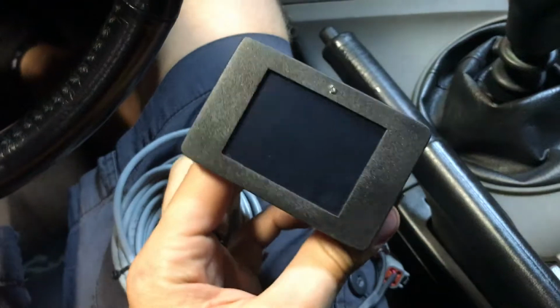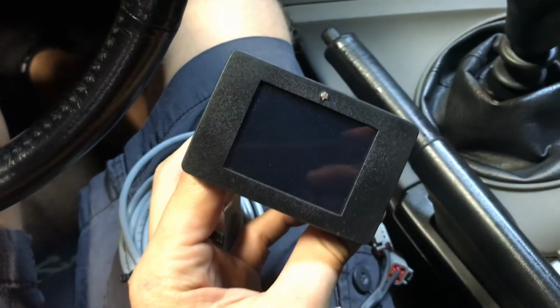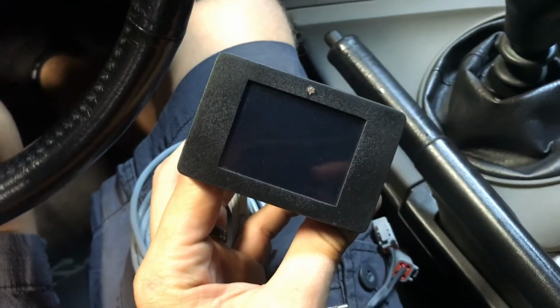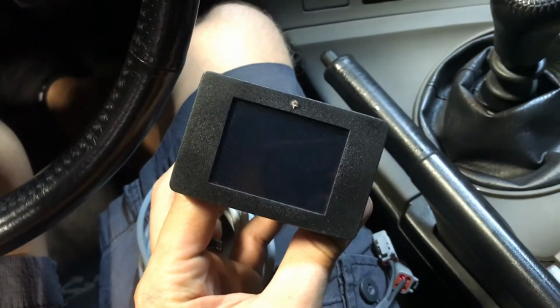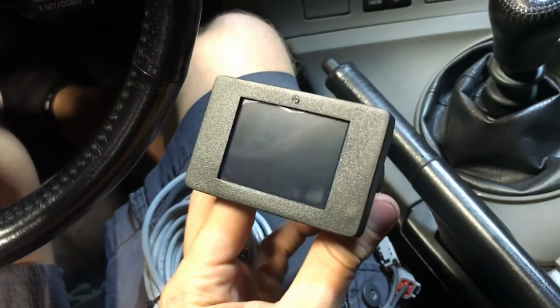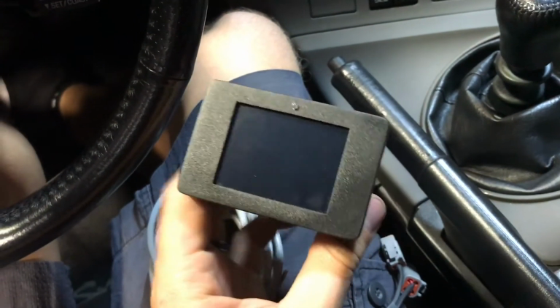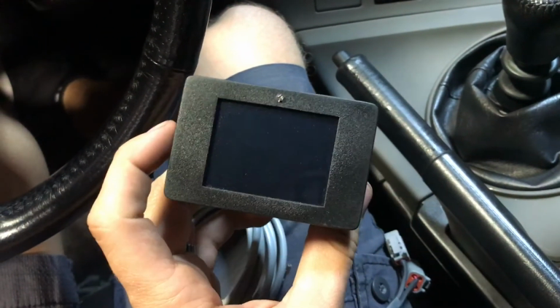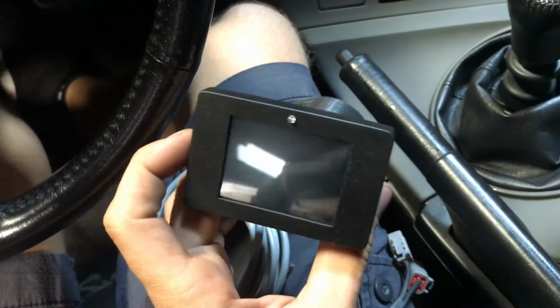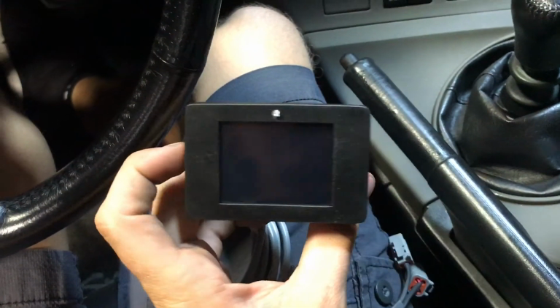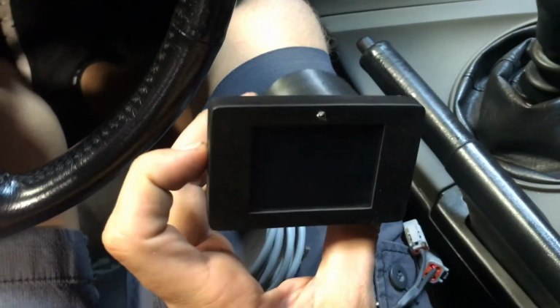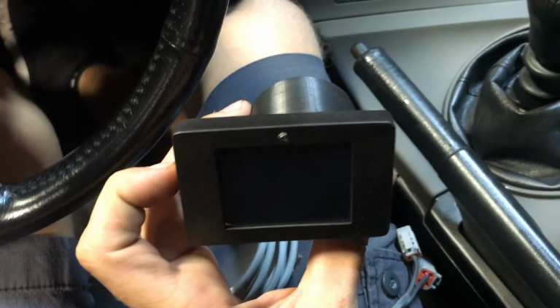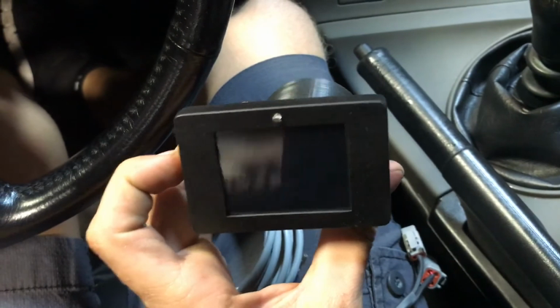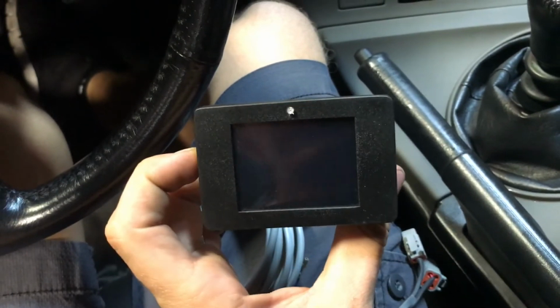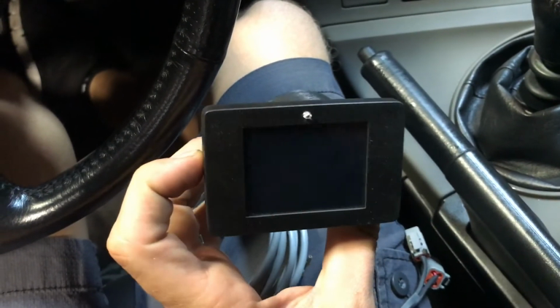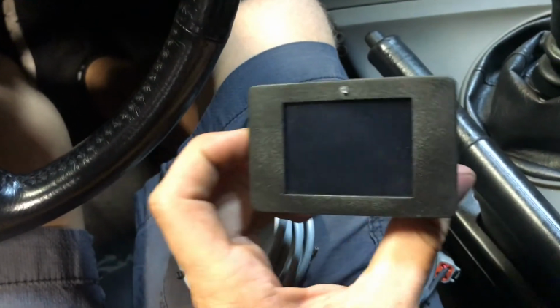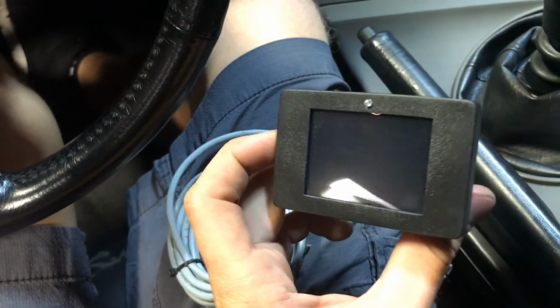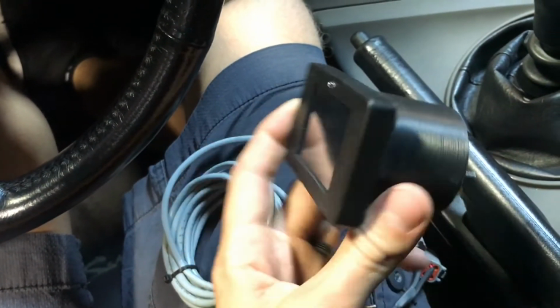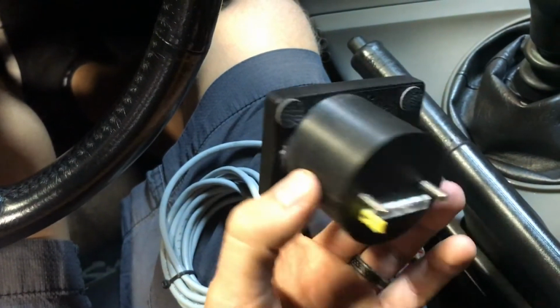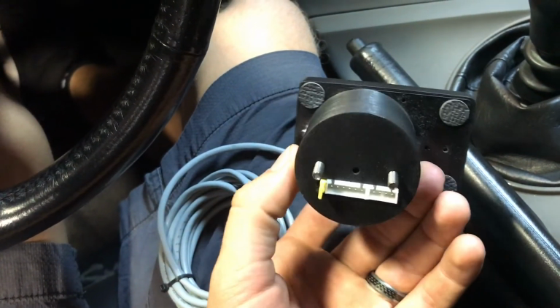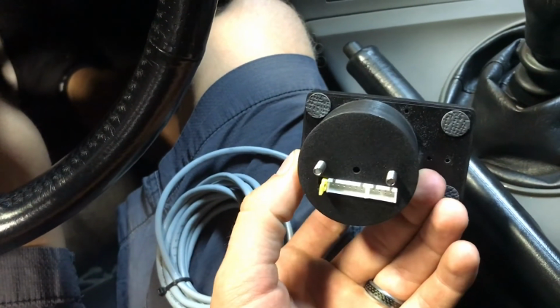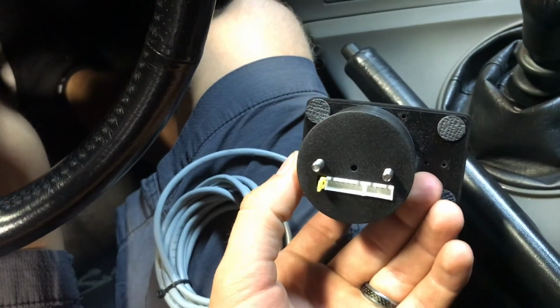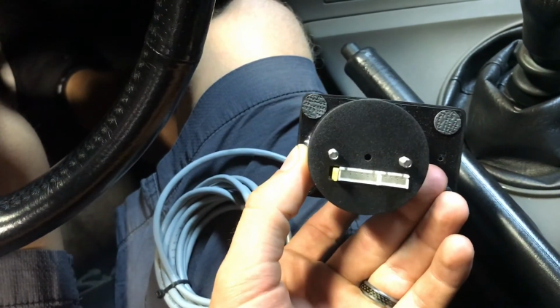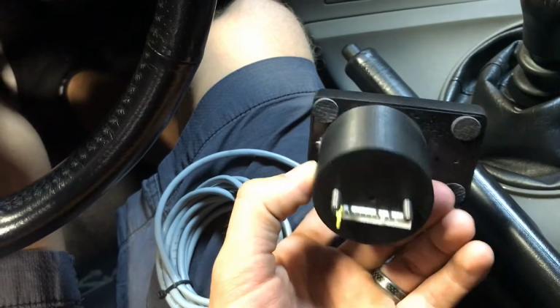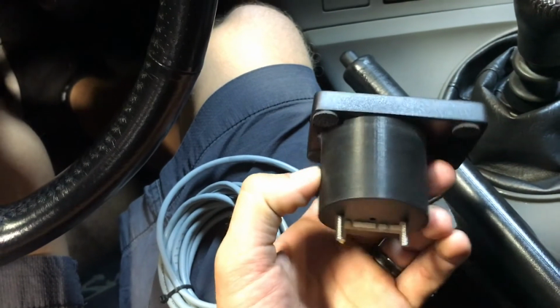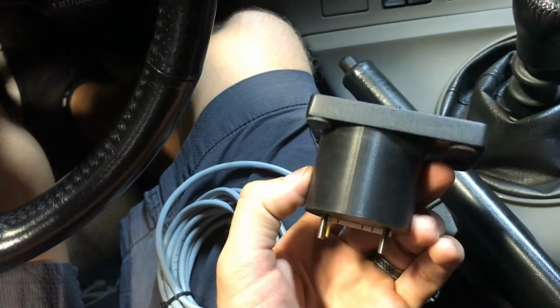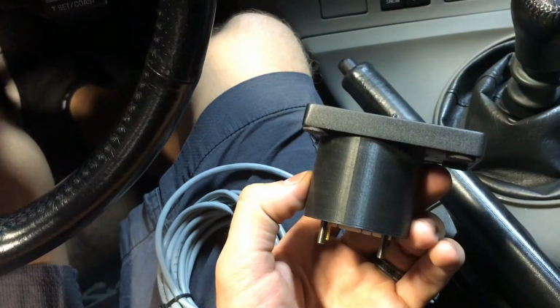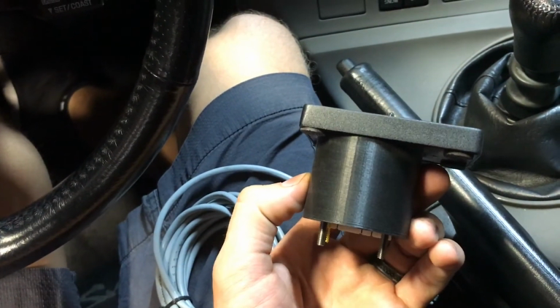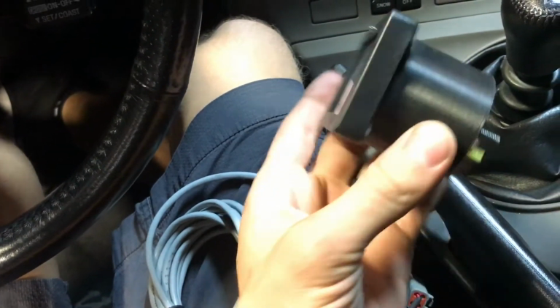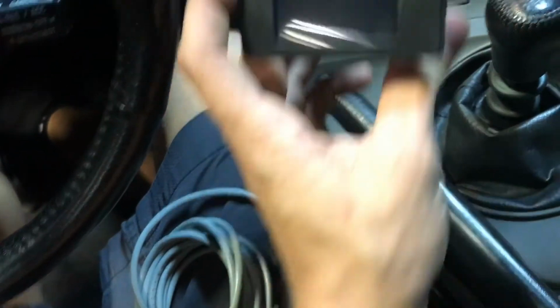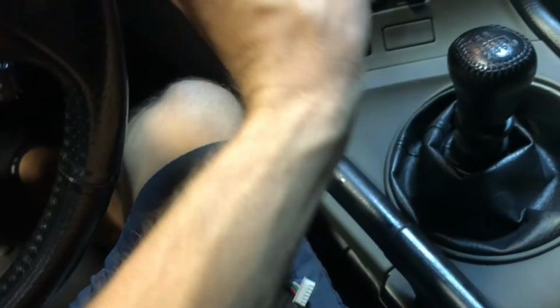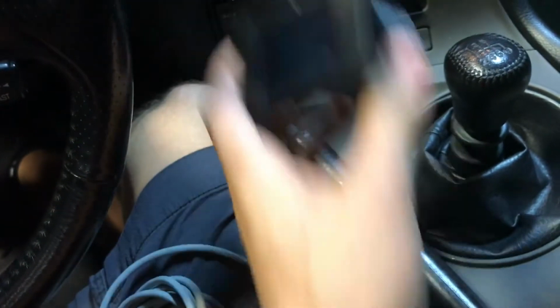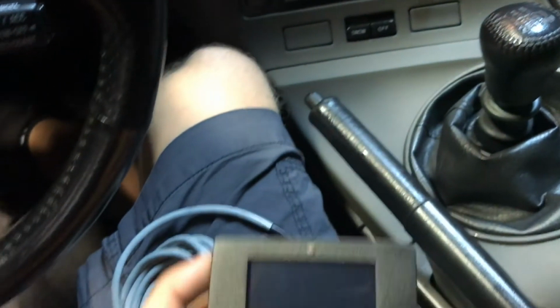Here's the new BTI cam gauge. These are a color touch screen, and it still has the LED shift light. Same mounting method. This one, as you can see, is slightly offset for the Supra's clock location.